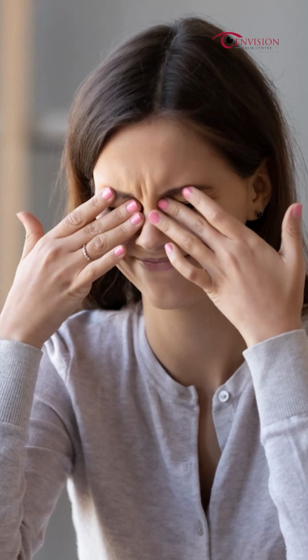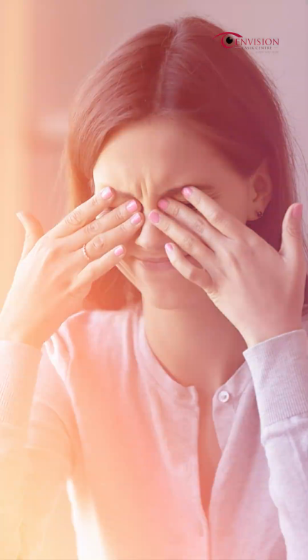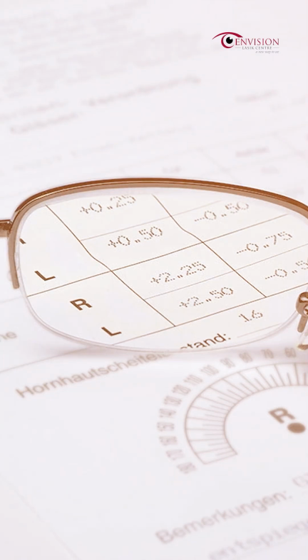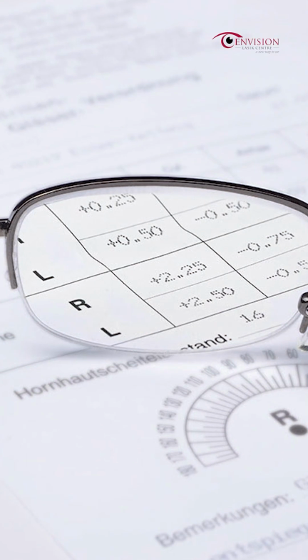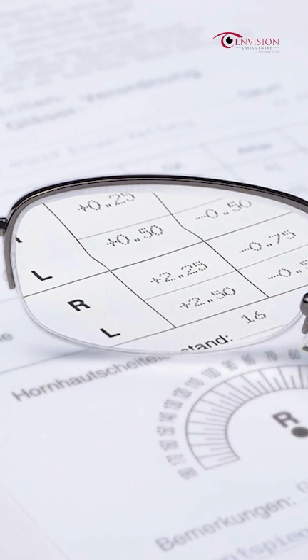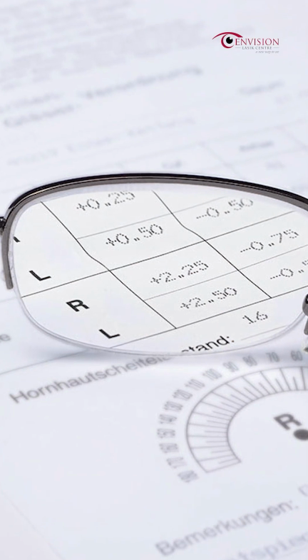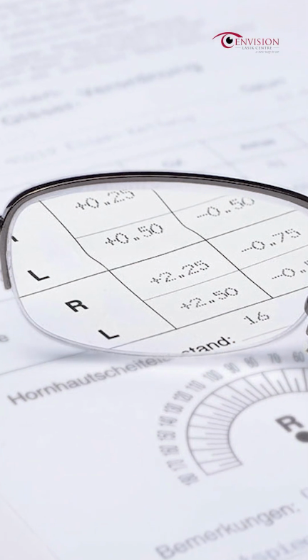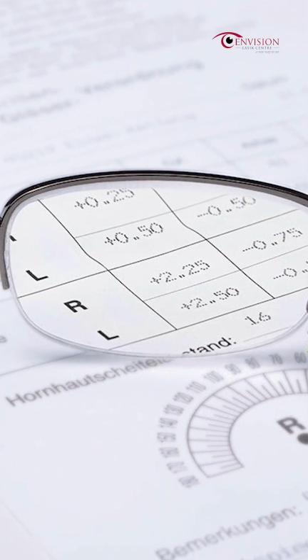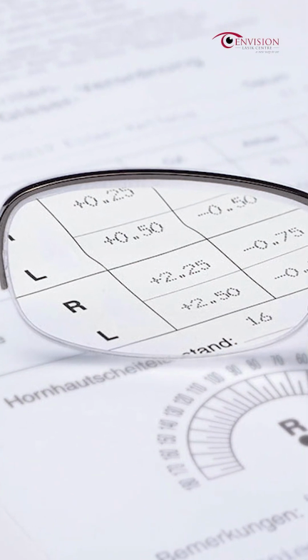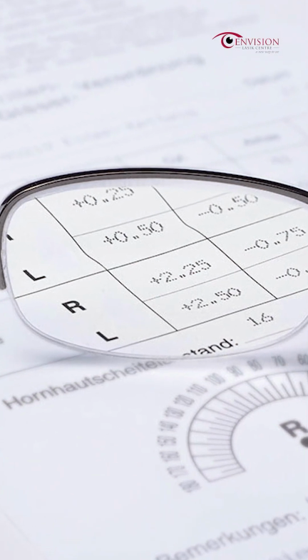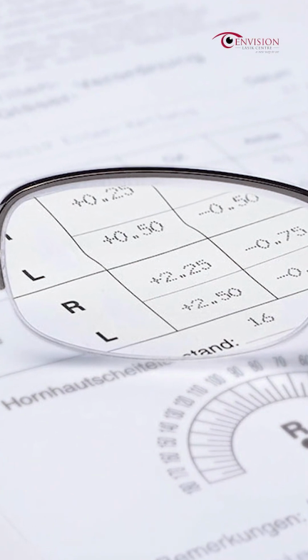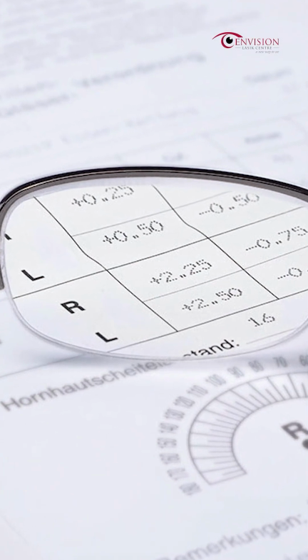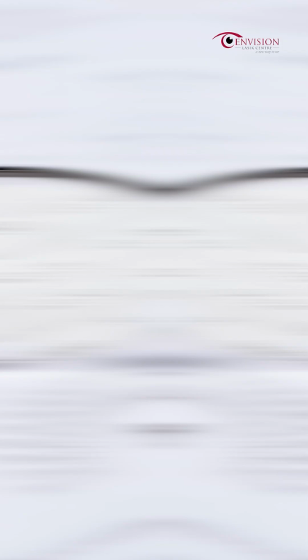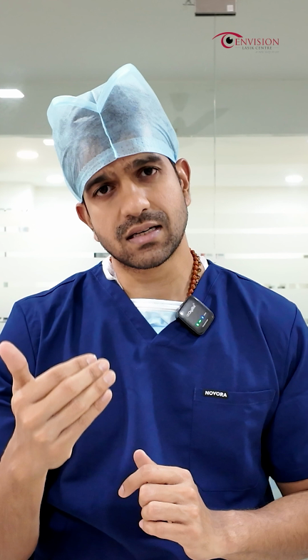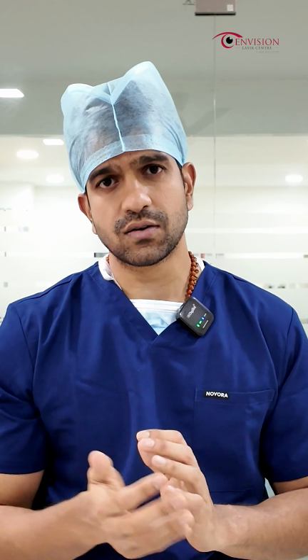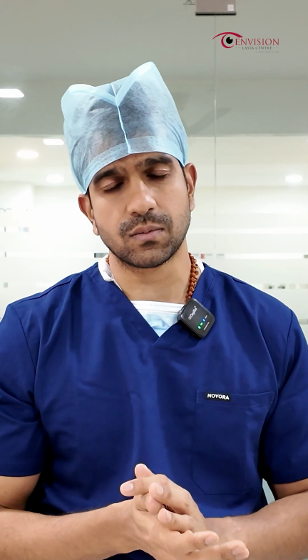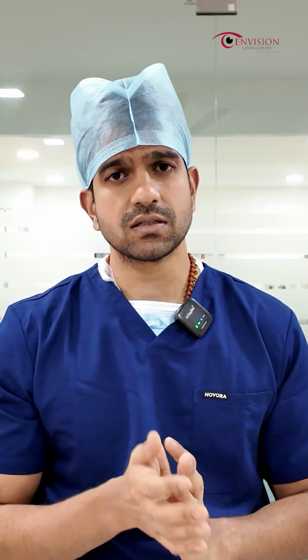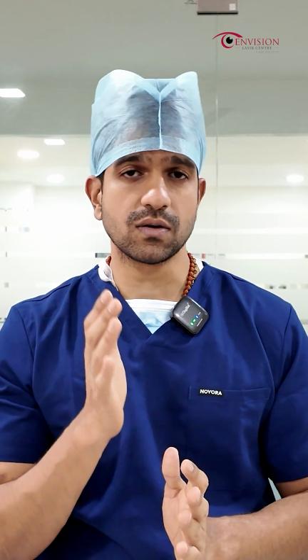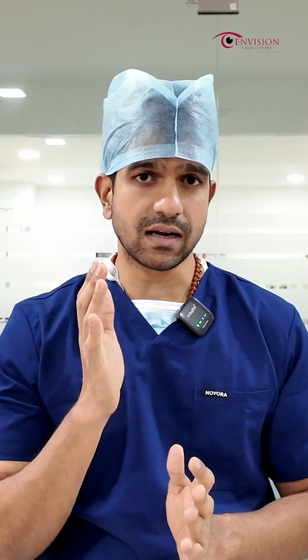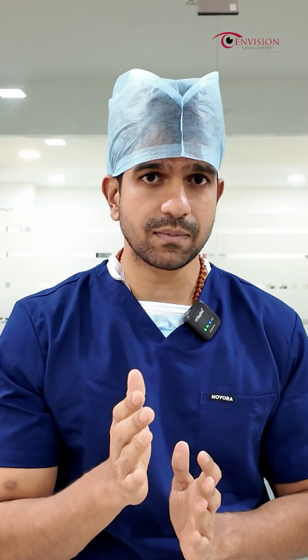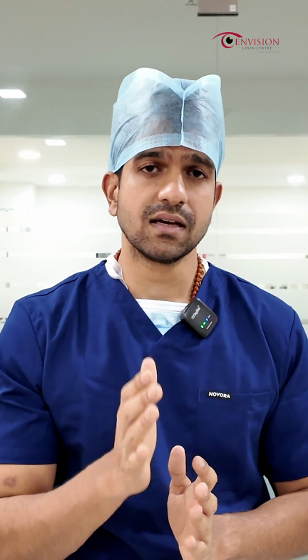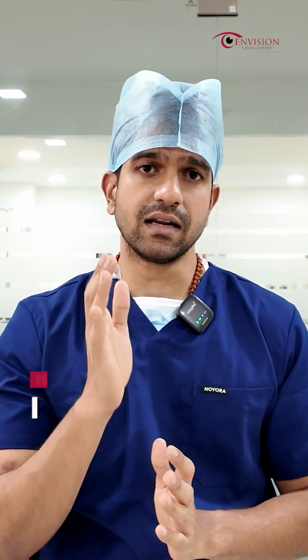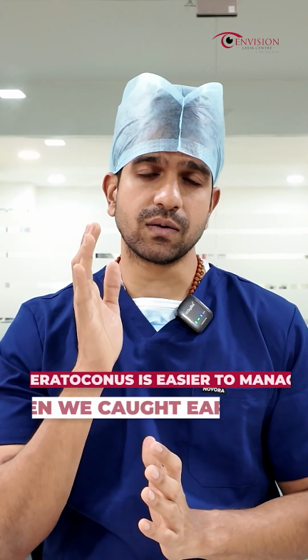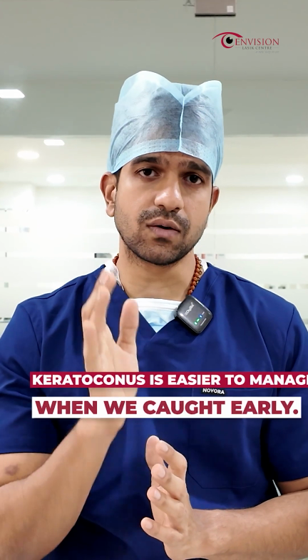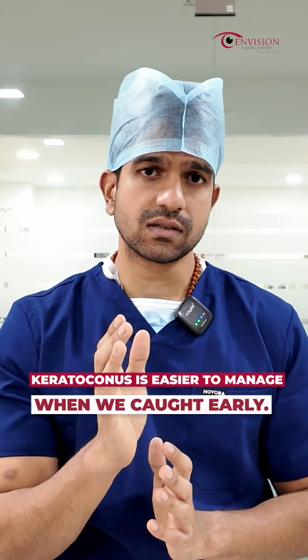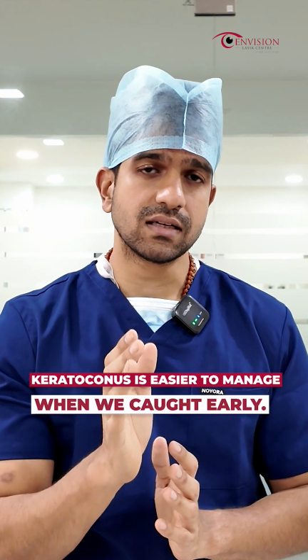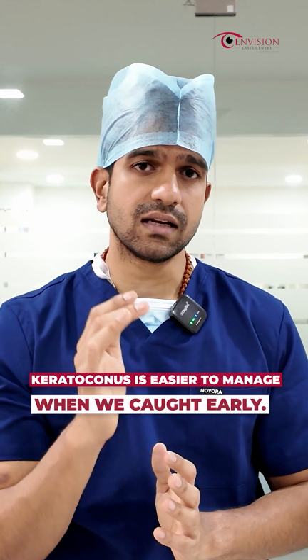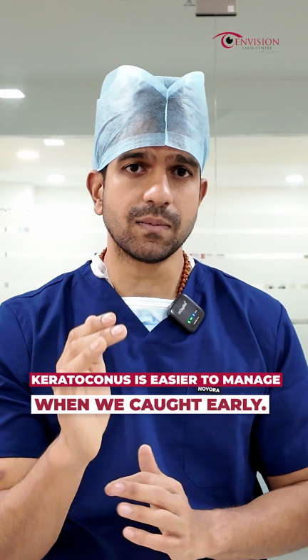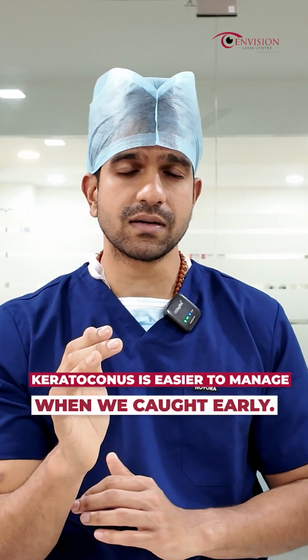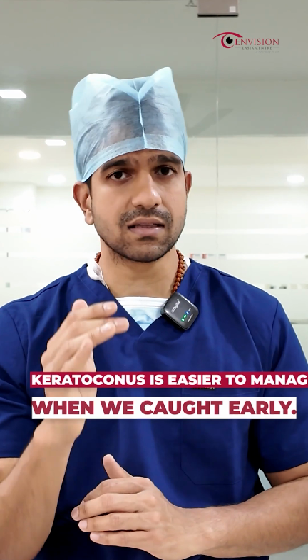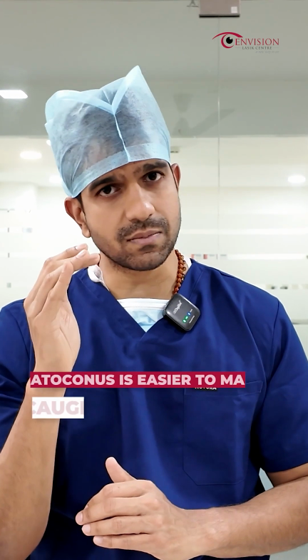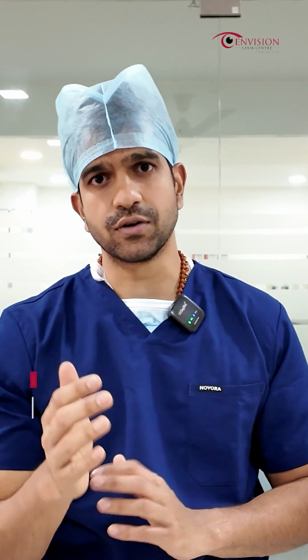So in case you have a habit of rubbing your eyes, in case you have a cylinder number, in case you have a constant eye power change, please consult your ophthalmologist. Because there are treatments — if we treat the keratoconus condition early, that is the best for you.